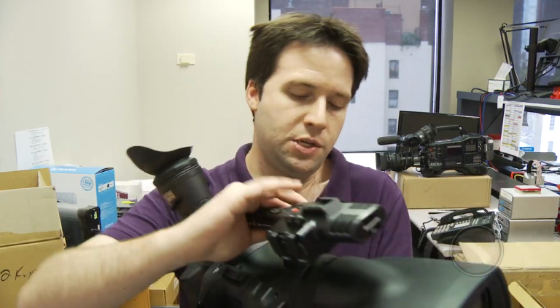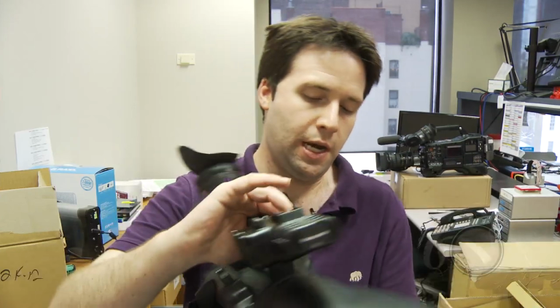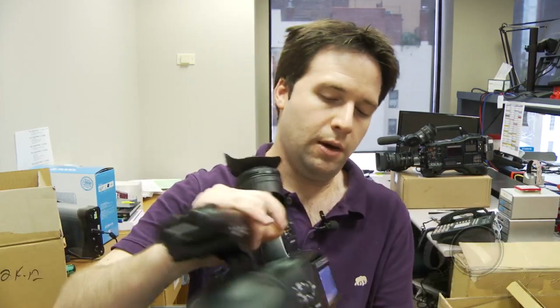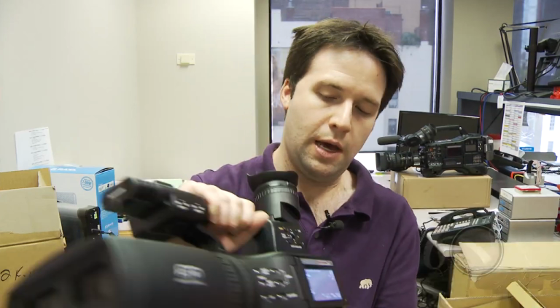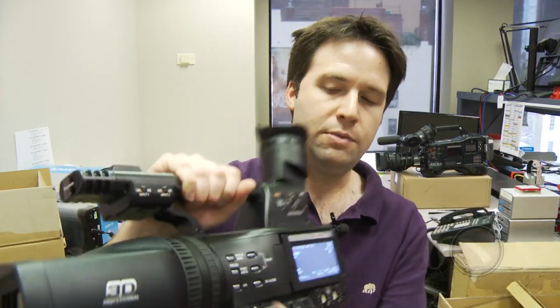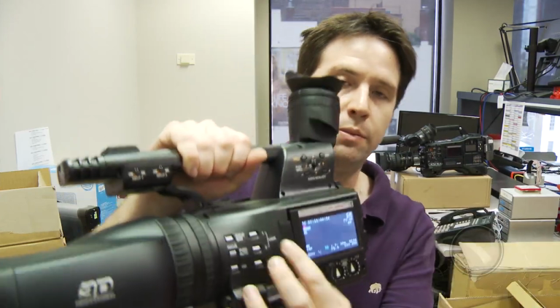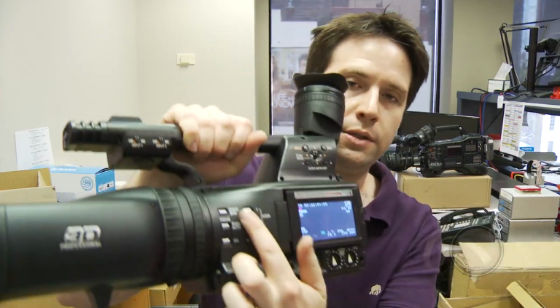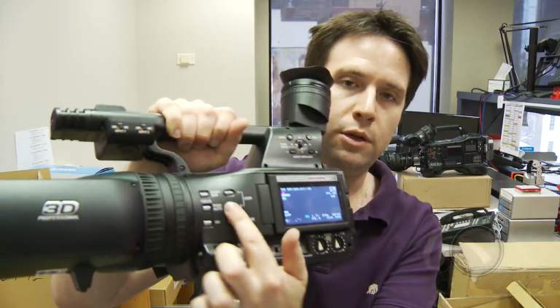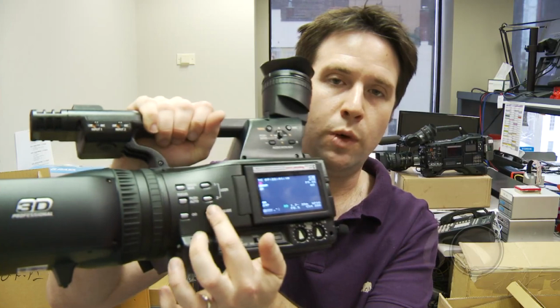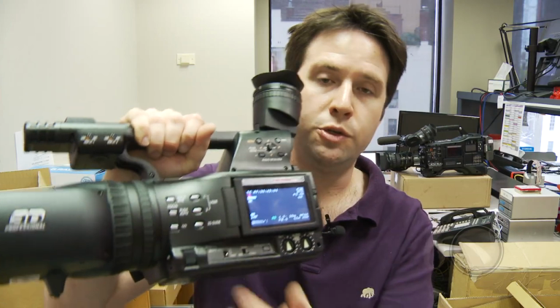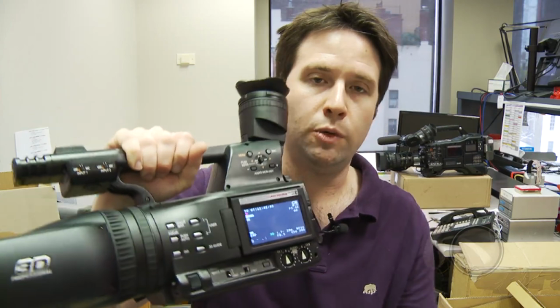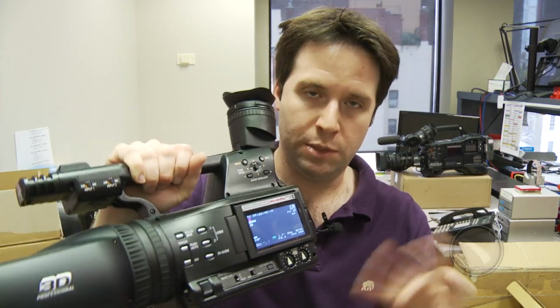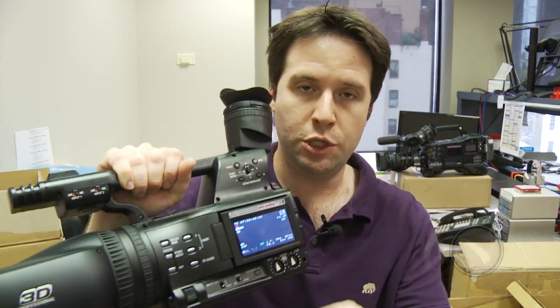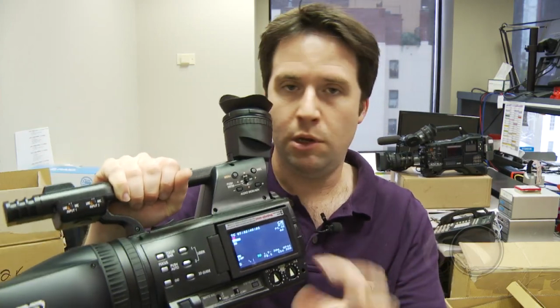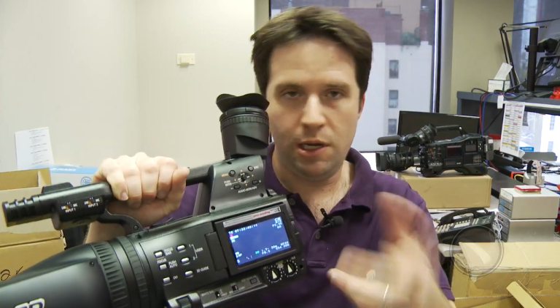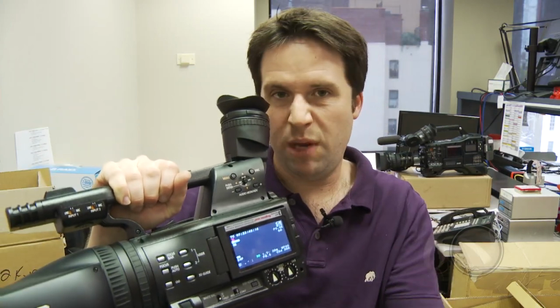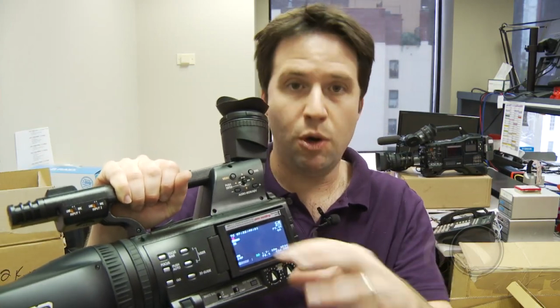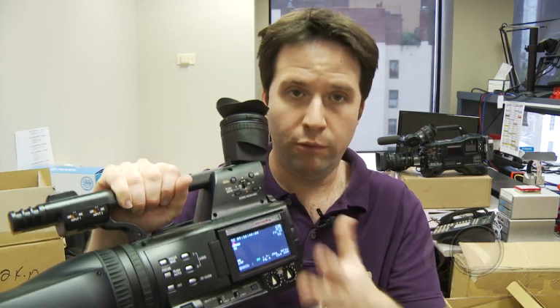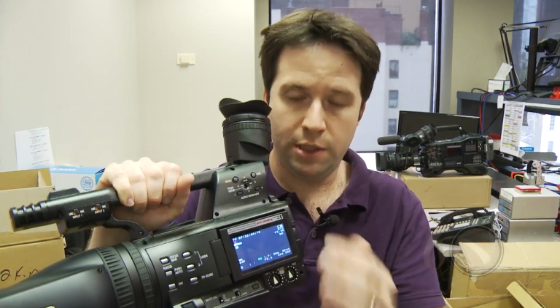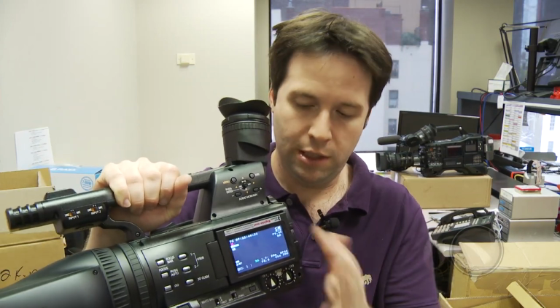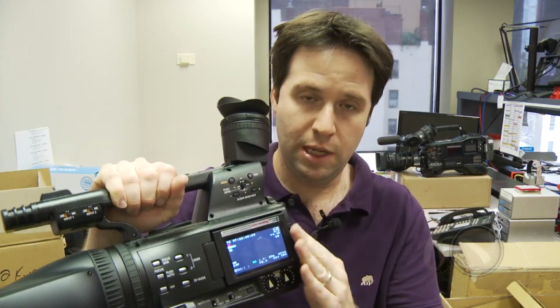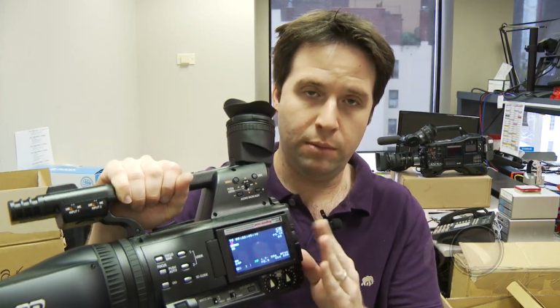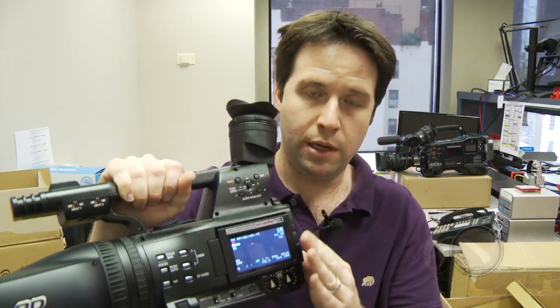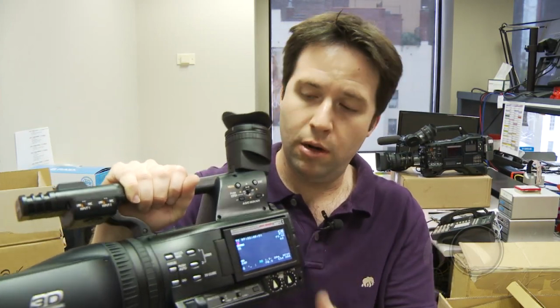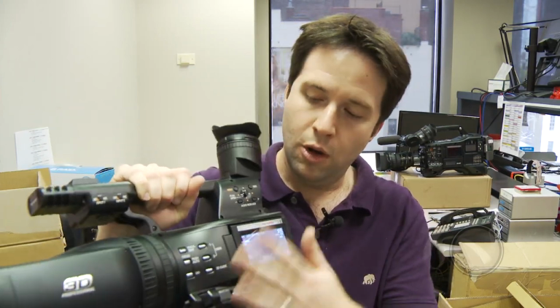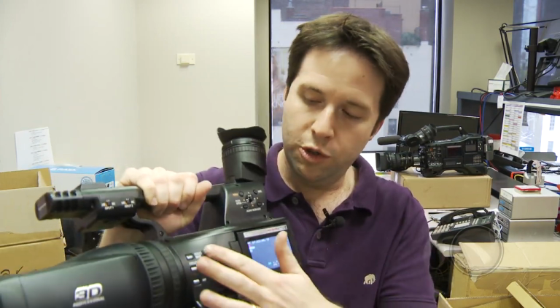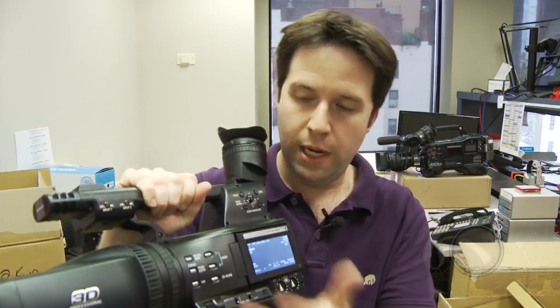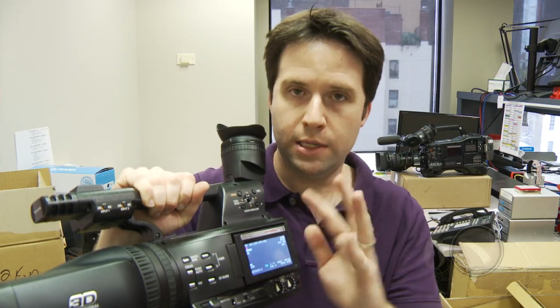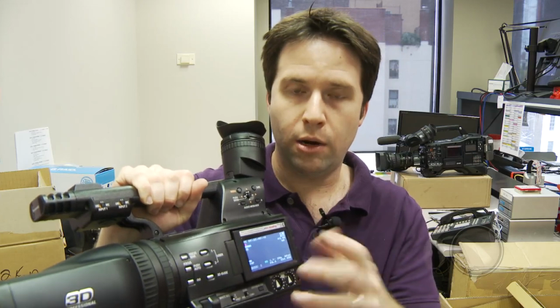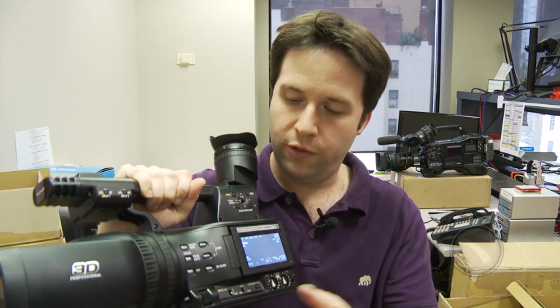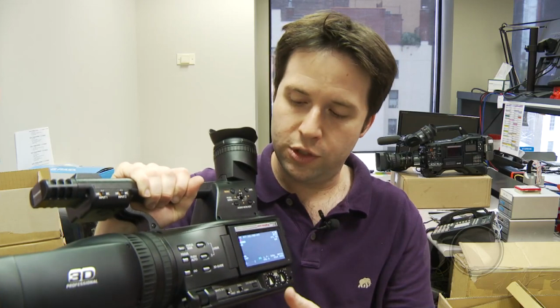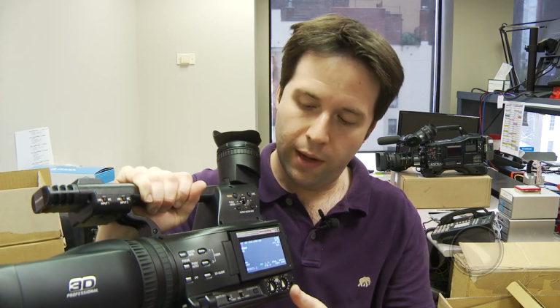Additionally, on here I have some user buttons — User One, User Two — which lets me switch into the Mix mode, for instance, using that button back here, or turn my eyes on or off and so on.